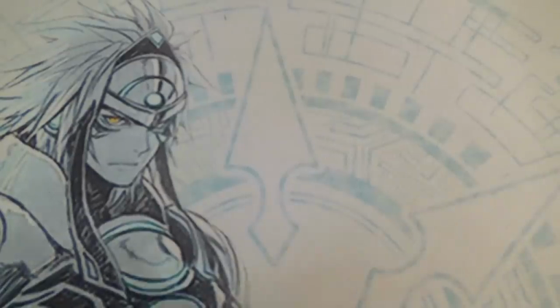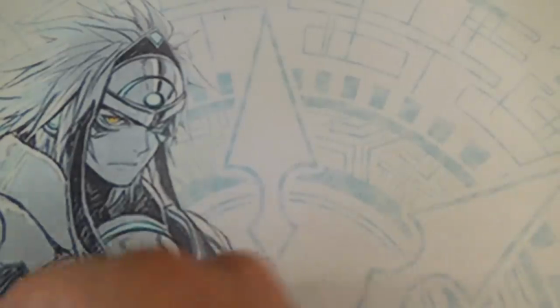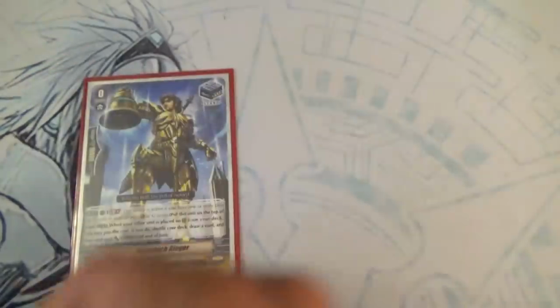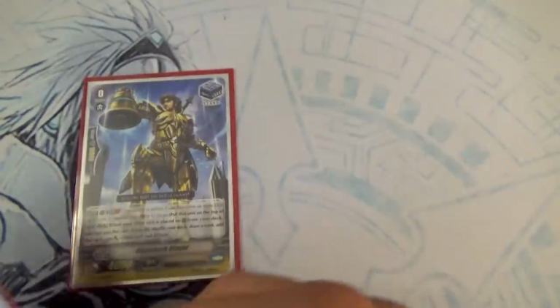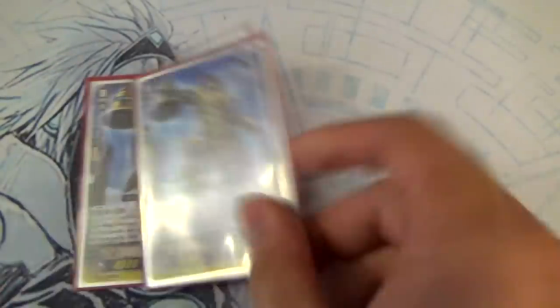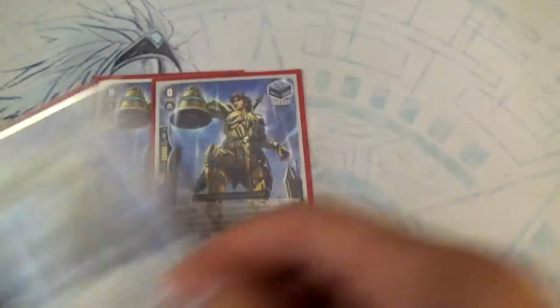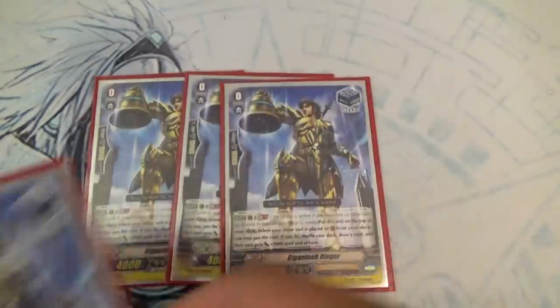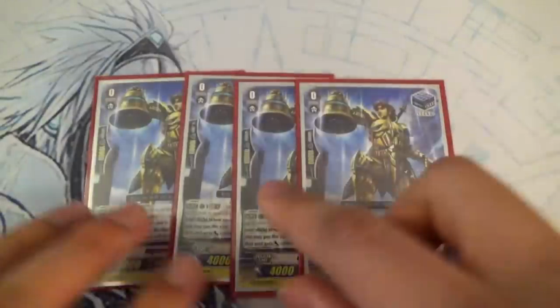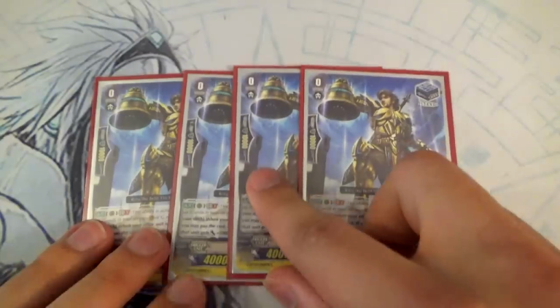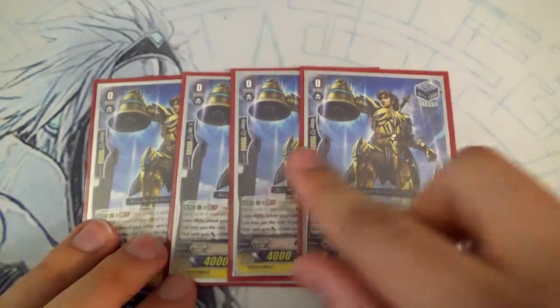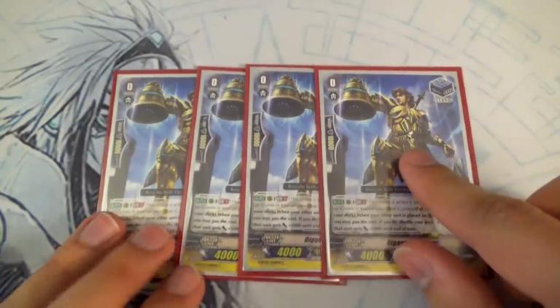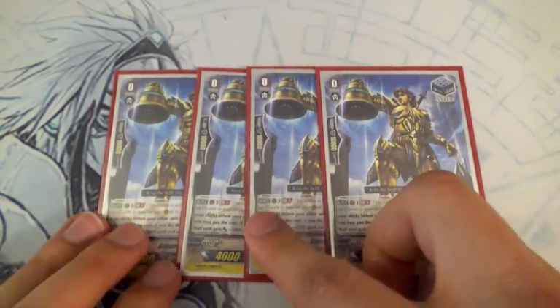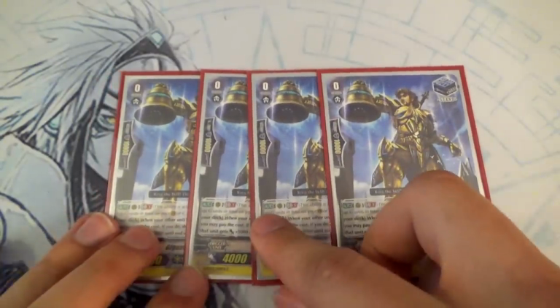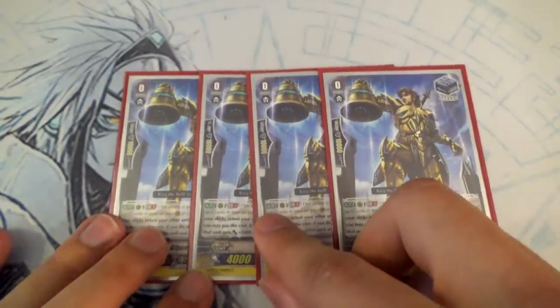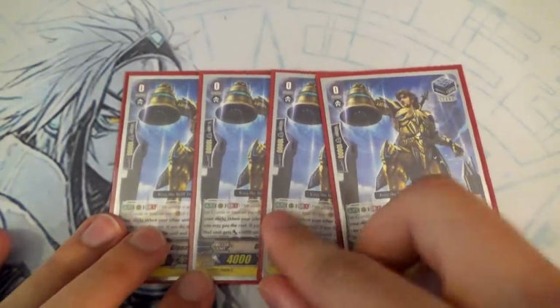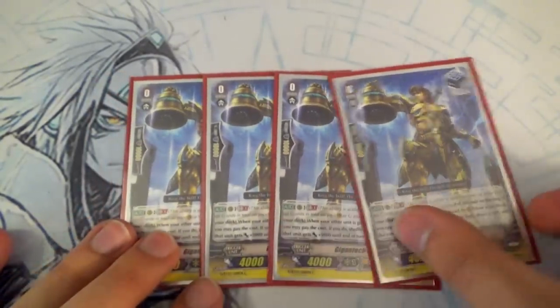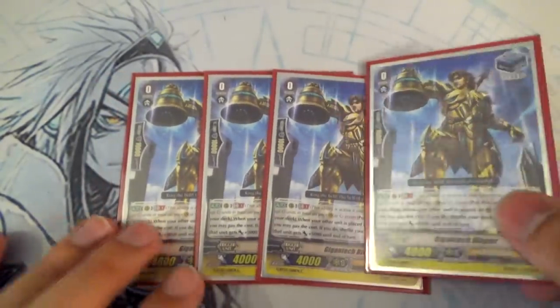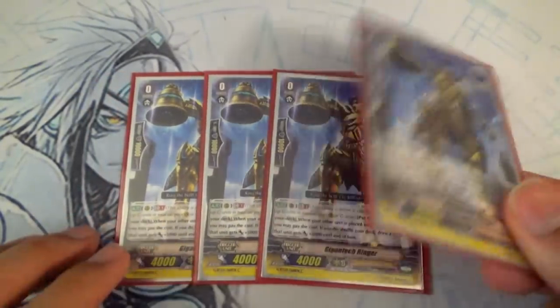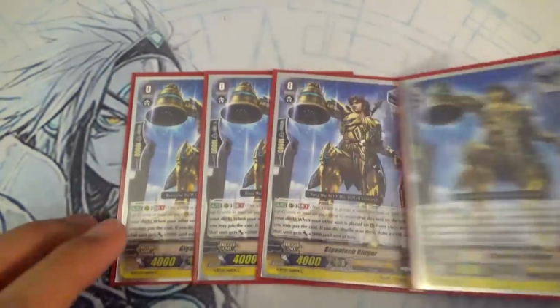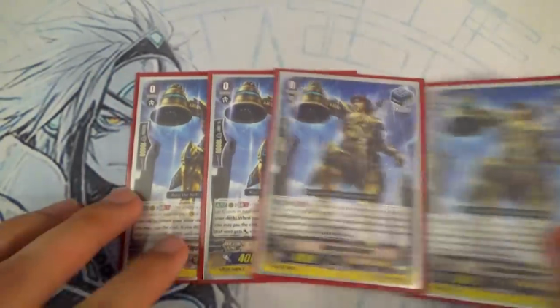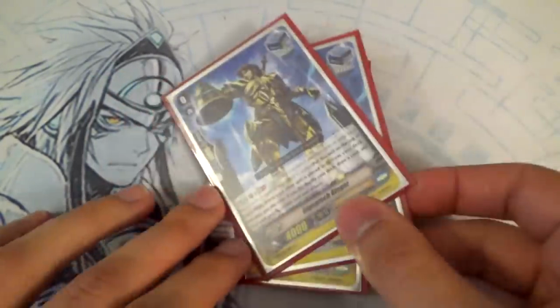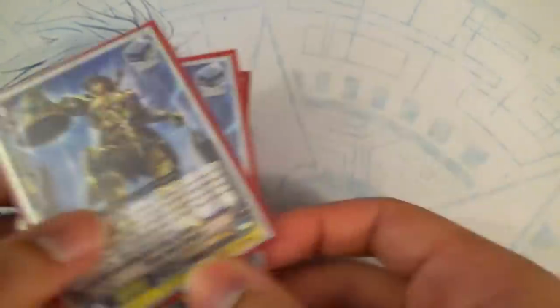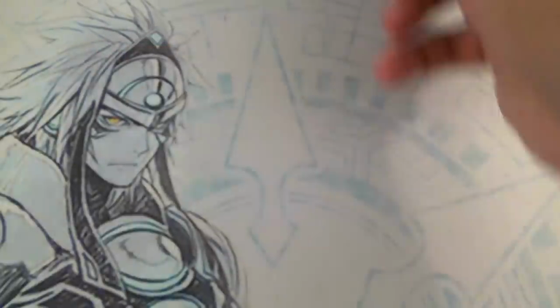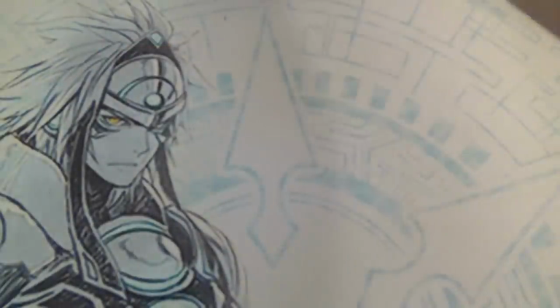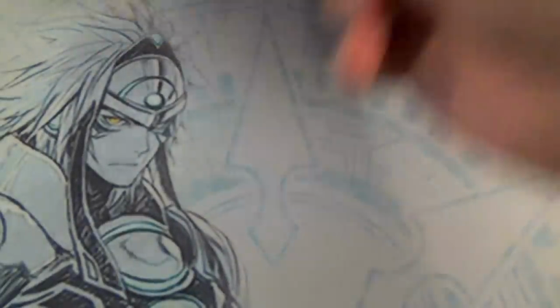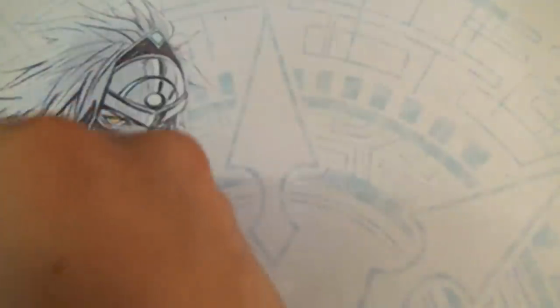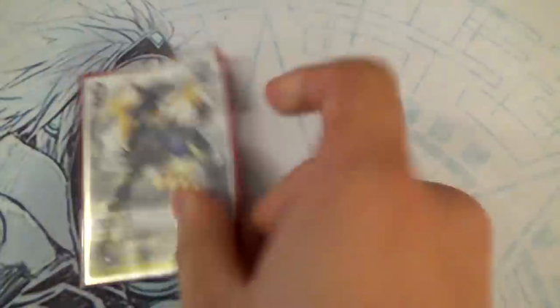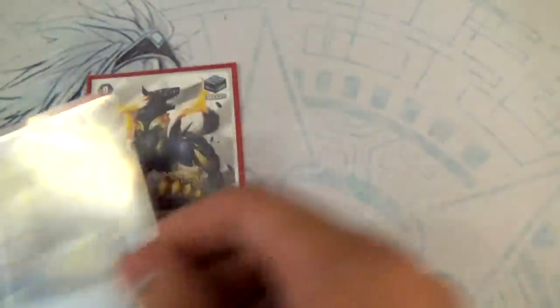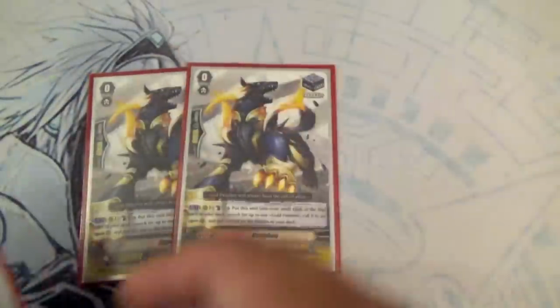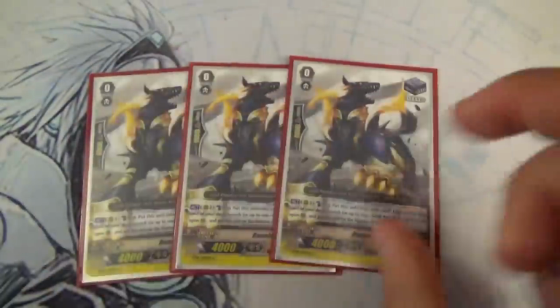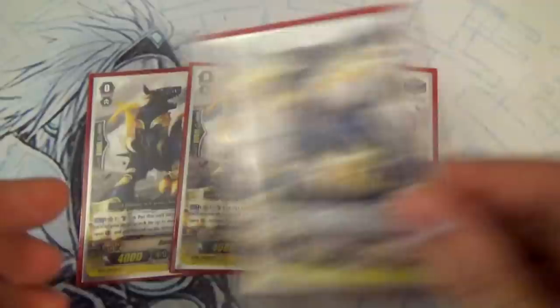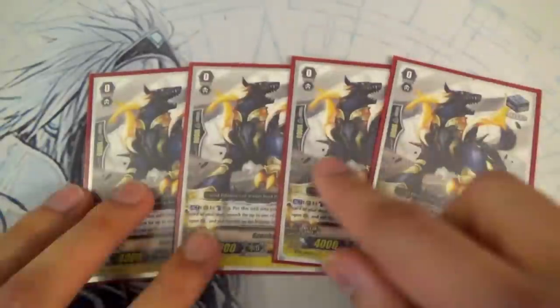This is basically your draw engine — Gigantic Ringer. If you see this card when you're doing your searches, call it so you can get draws and pluses, then put it back in your deck for more stands. We're running 12 stands, boys, and this is a high beast.